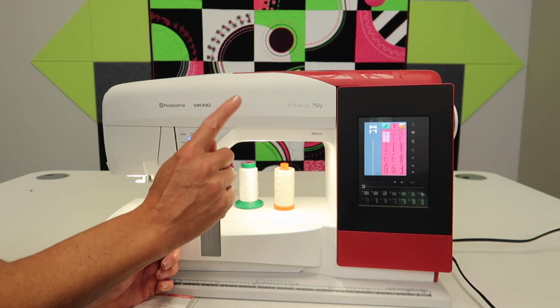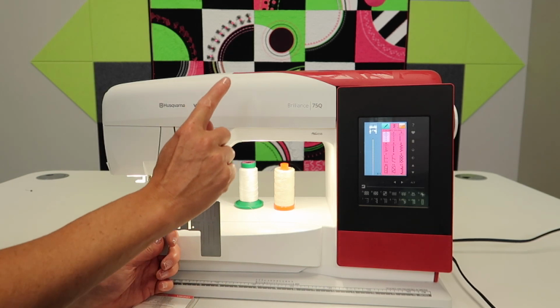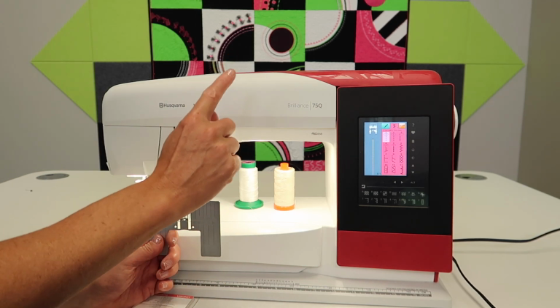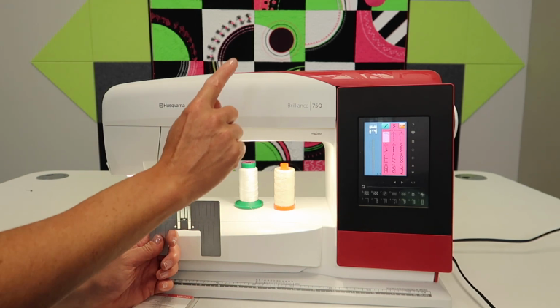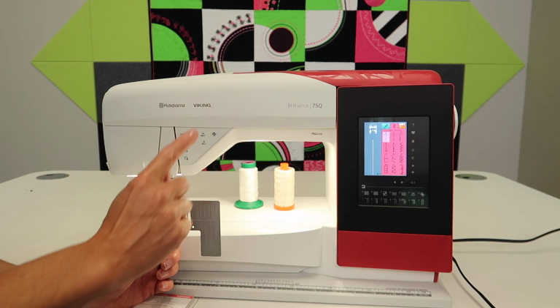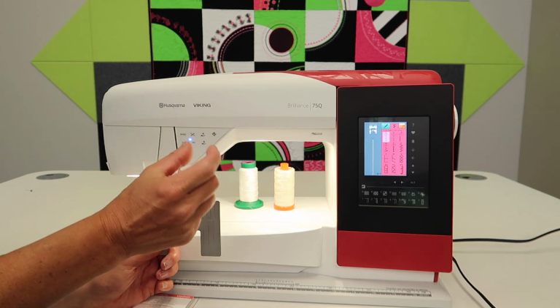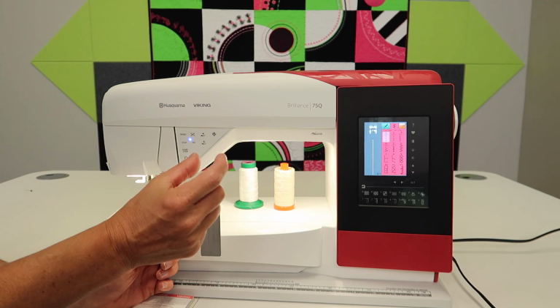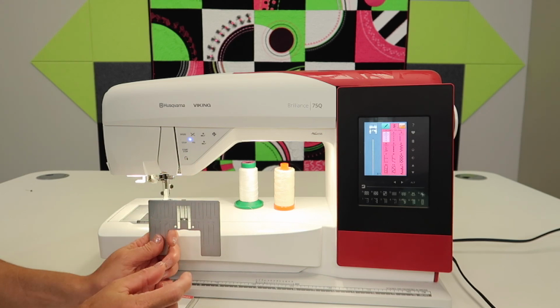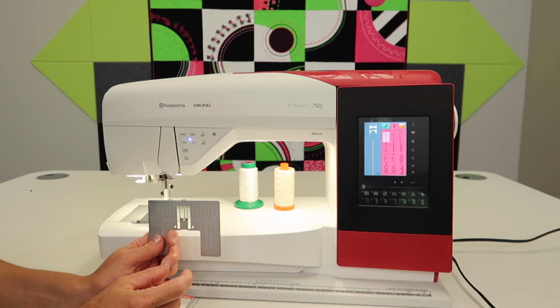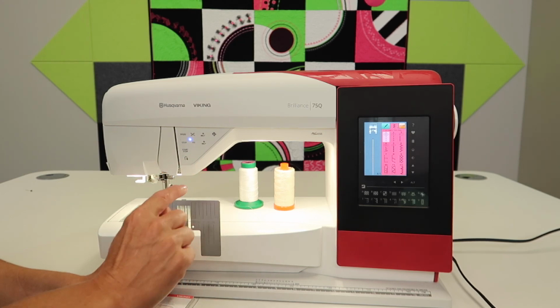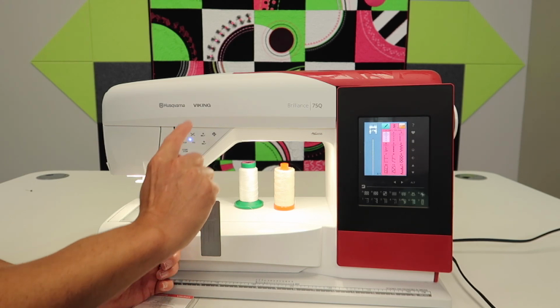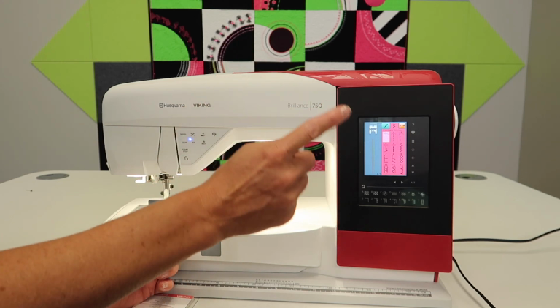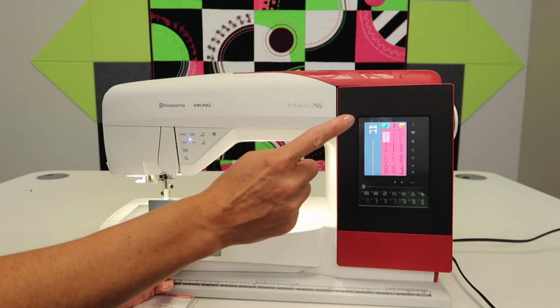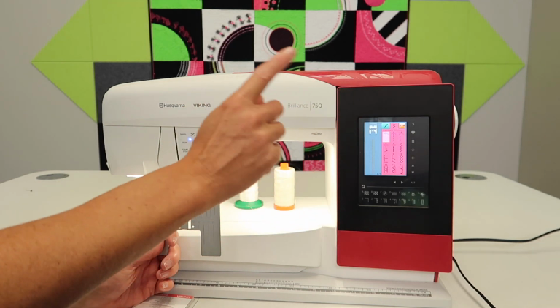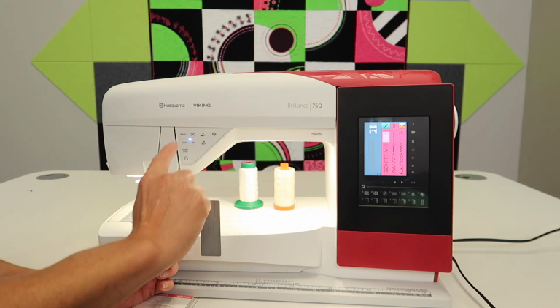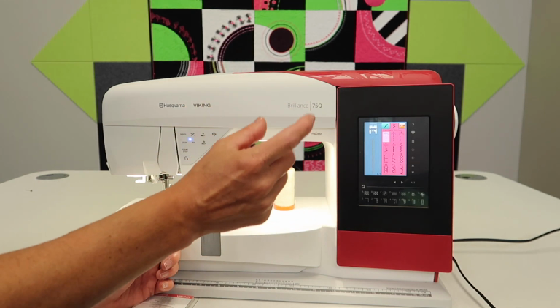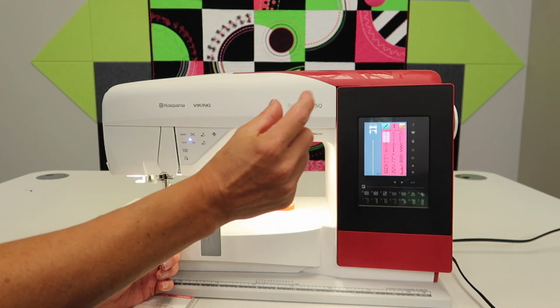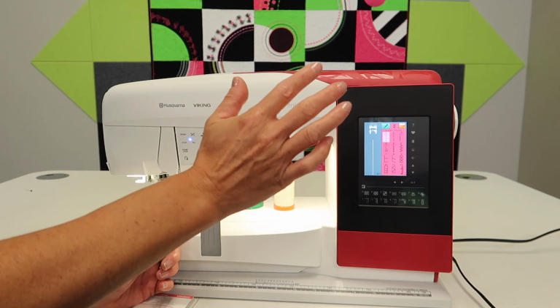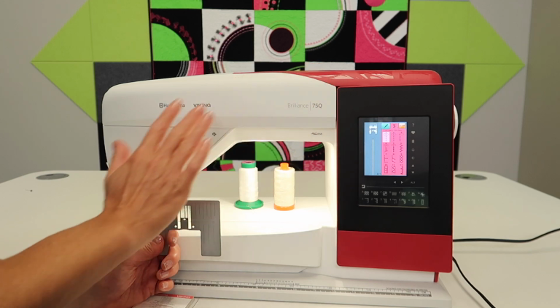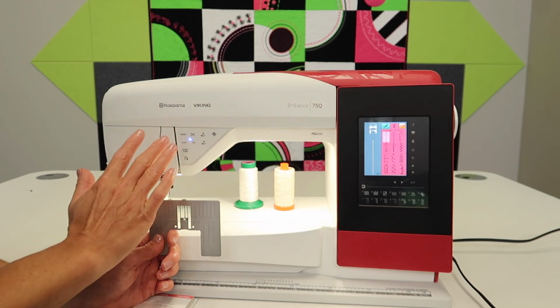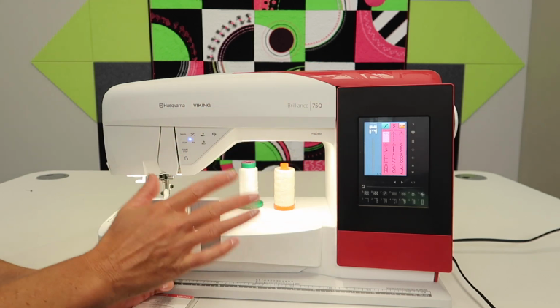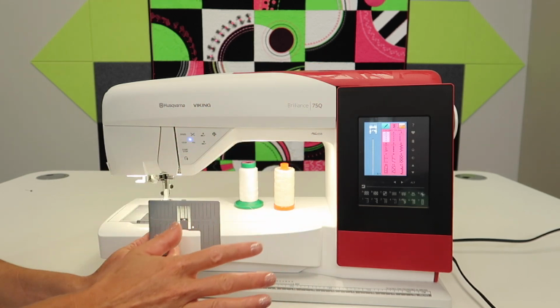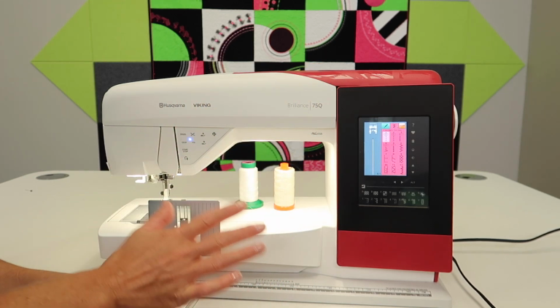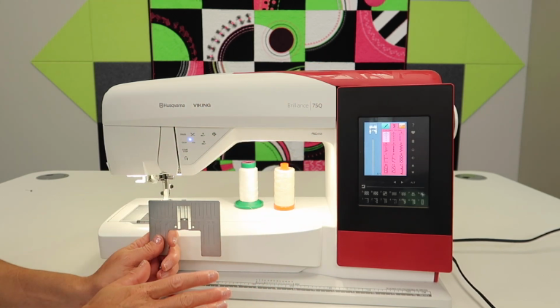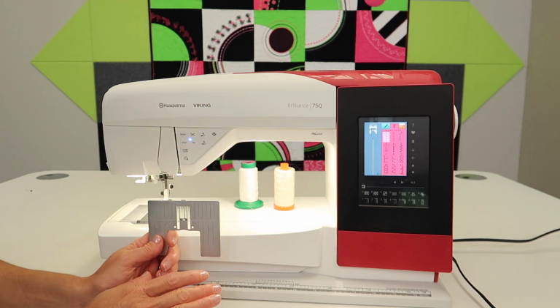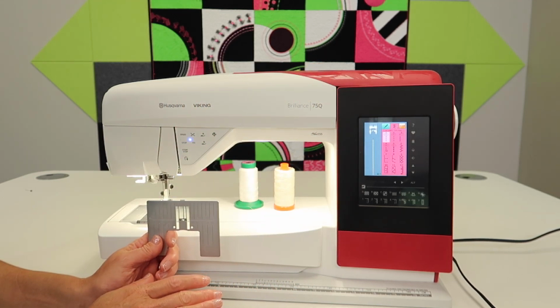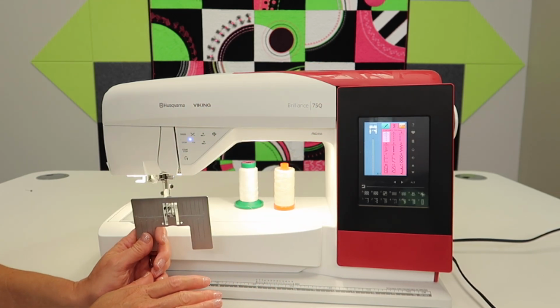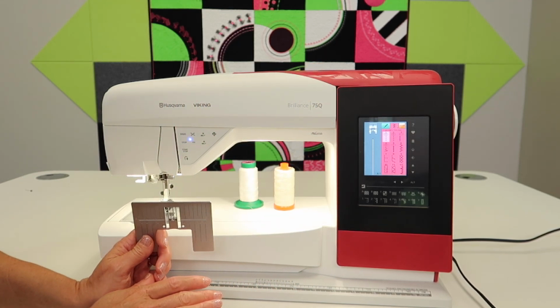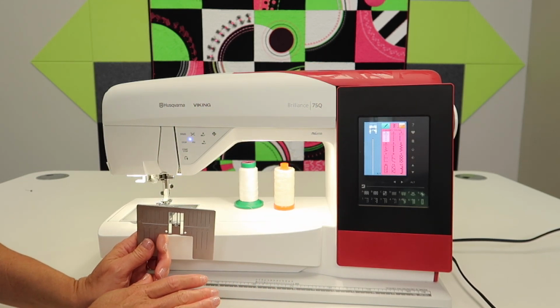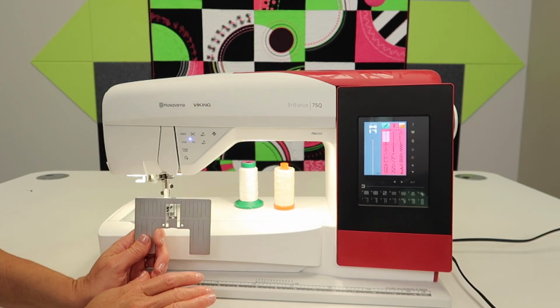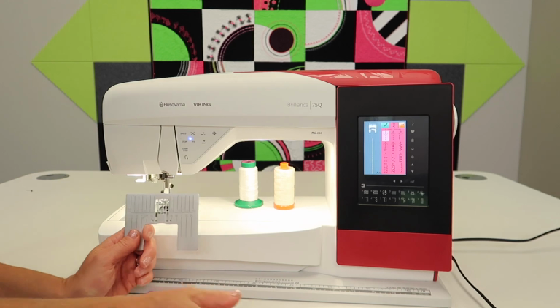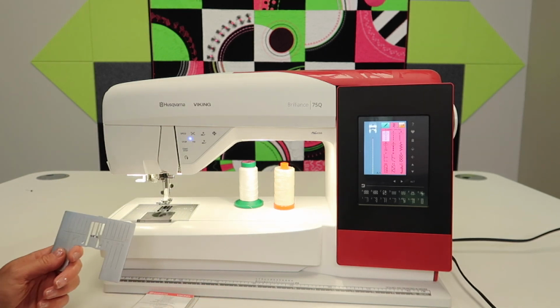But as soon as you throw in a triangle, that's when it matters. Also, with curves — if you deviate from a pre-cut curve and seam allowance, your block won't lay flat. These are all things that we do teach and stress.